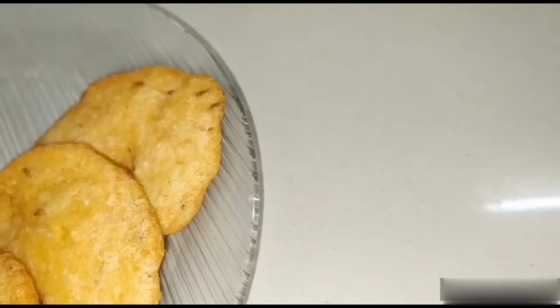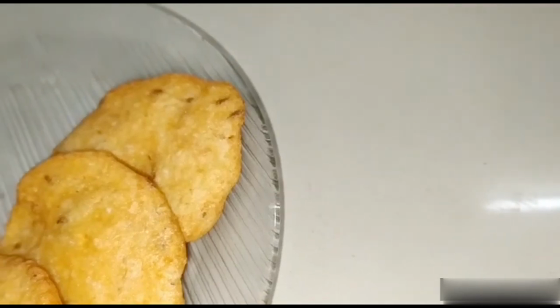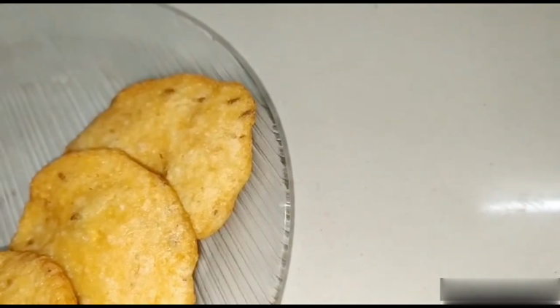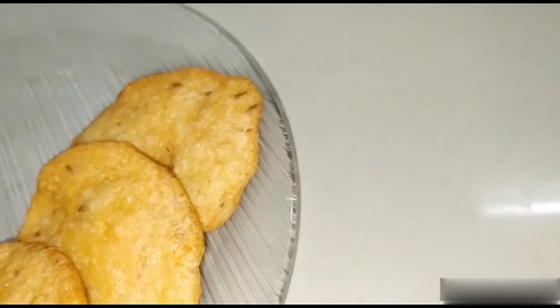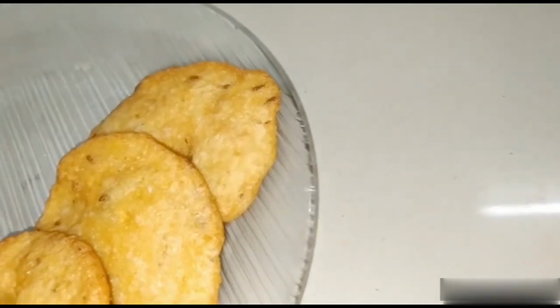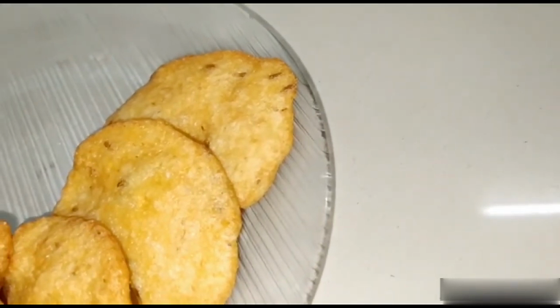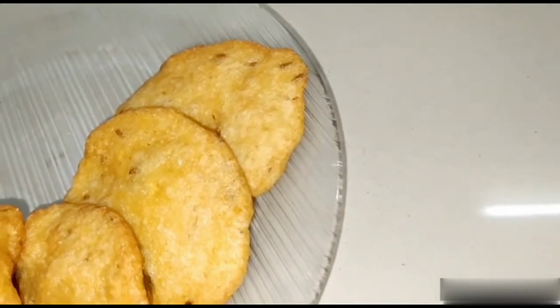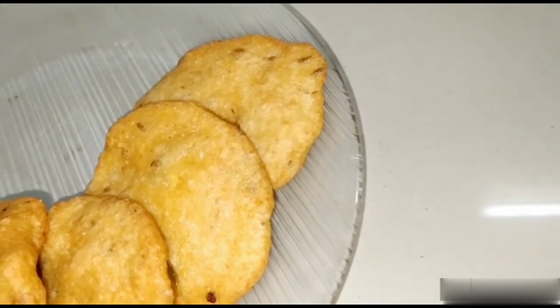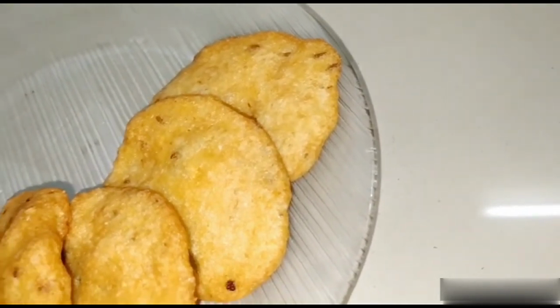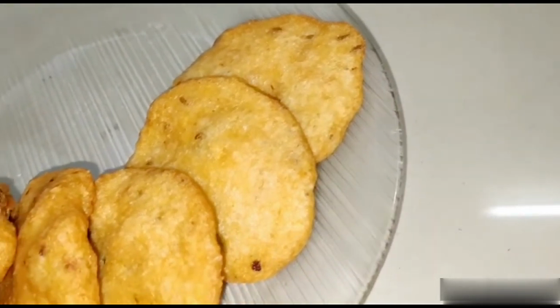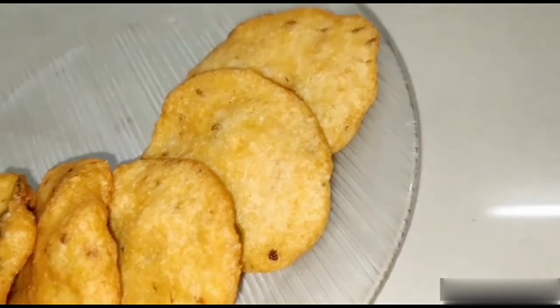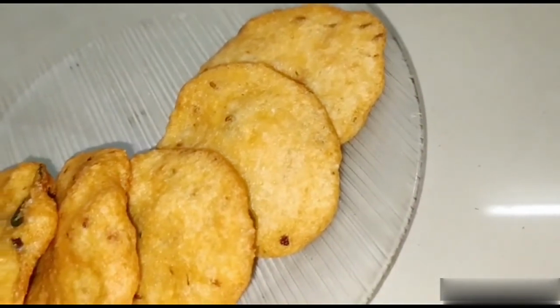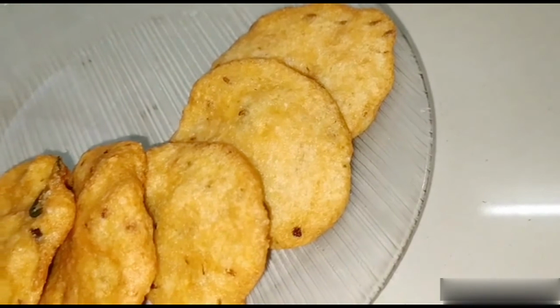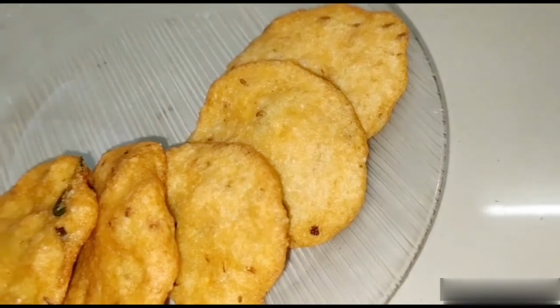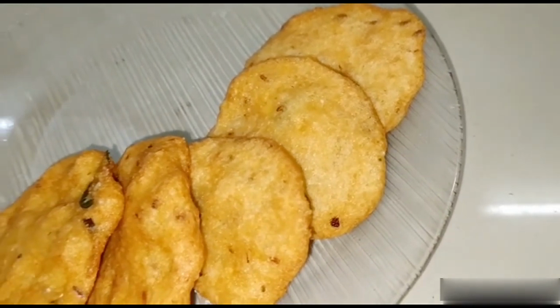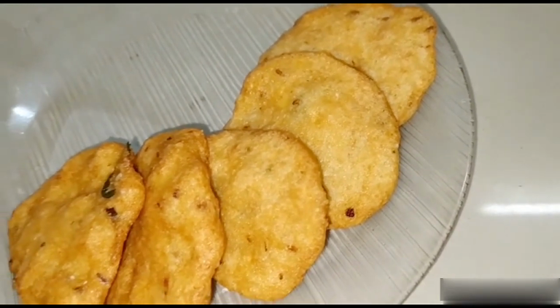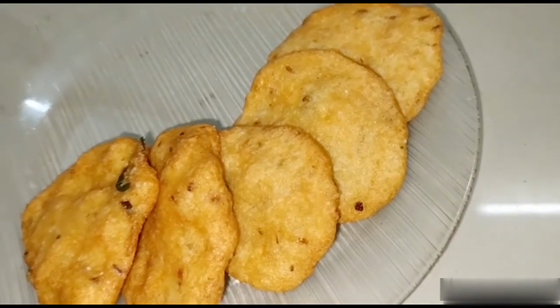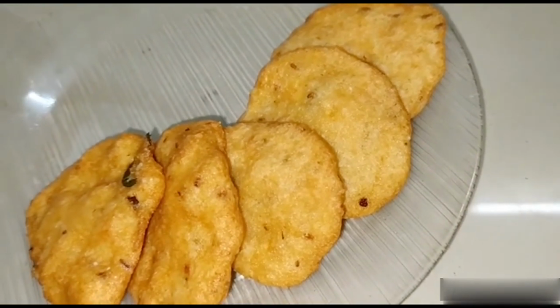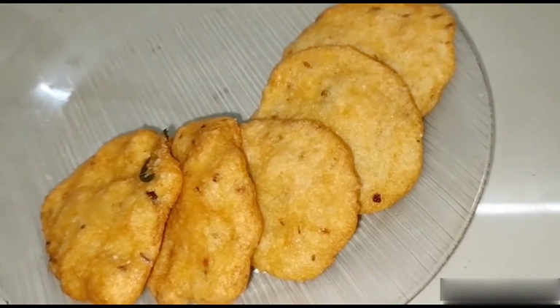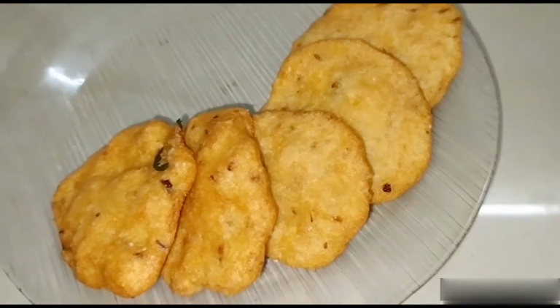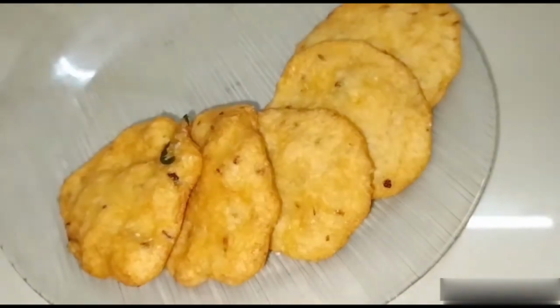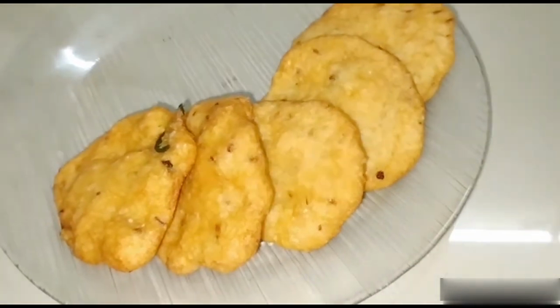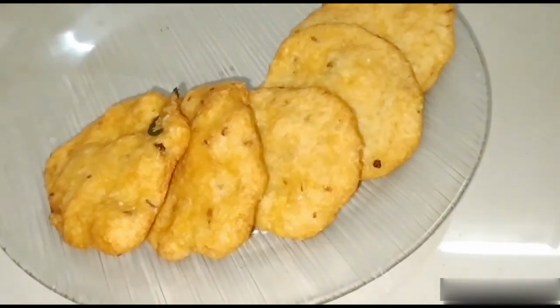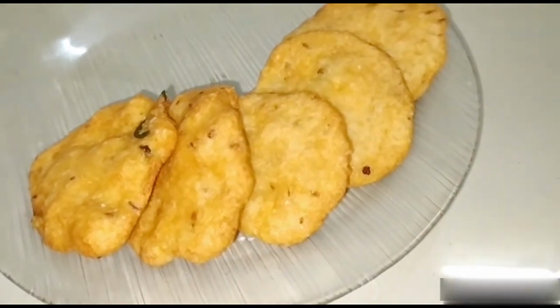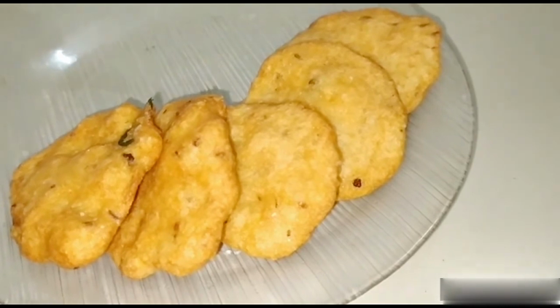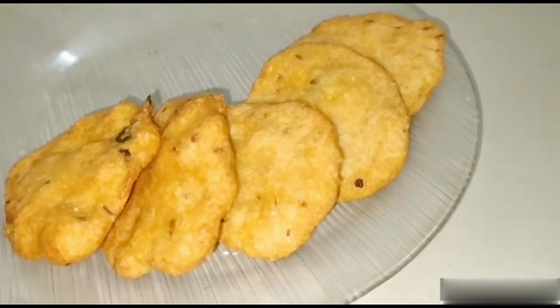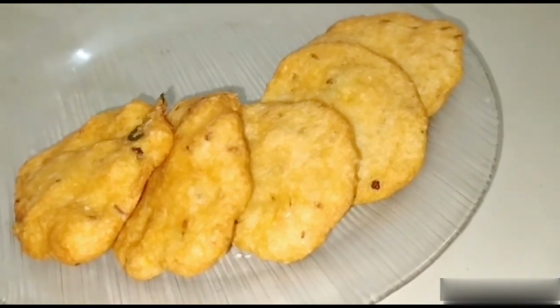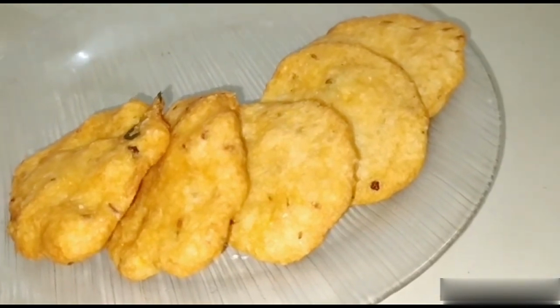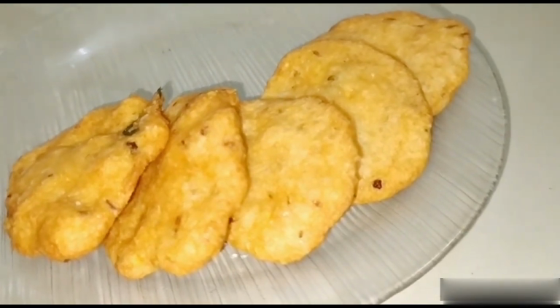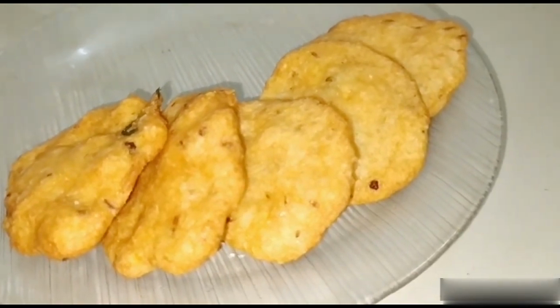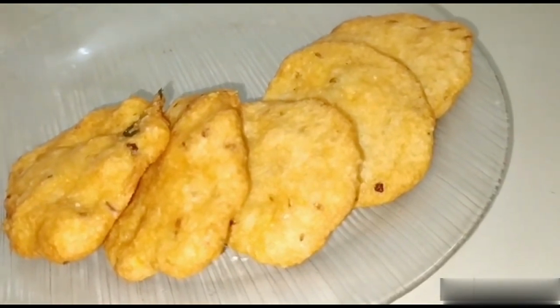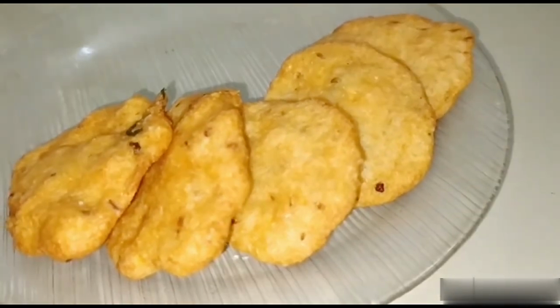Hi viewers! Welcome to Arthias Kitchen. In our kitchen, we will show you a different taste. Protein vada is different, but taste is different. Let's see how the protein vada is made.